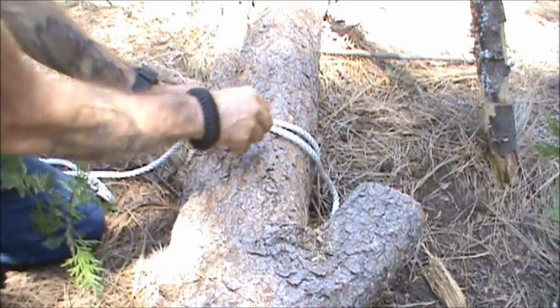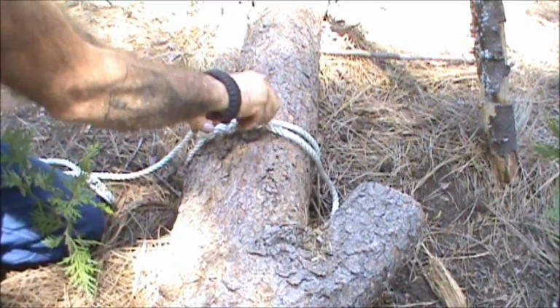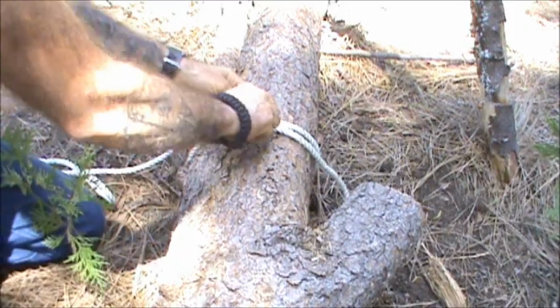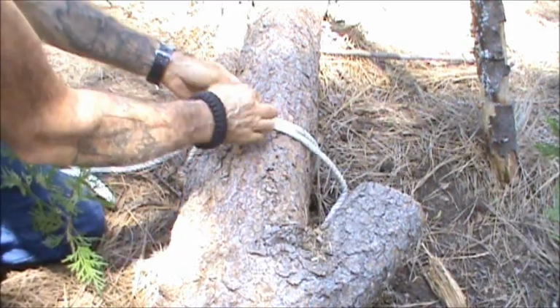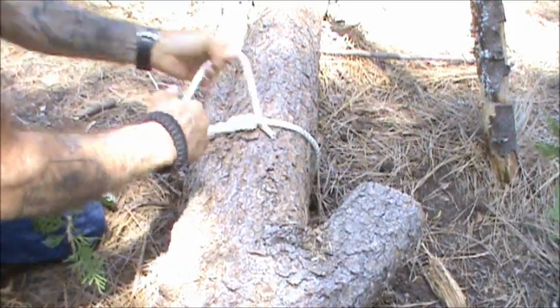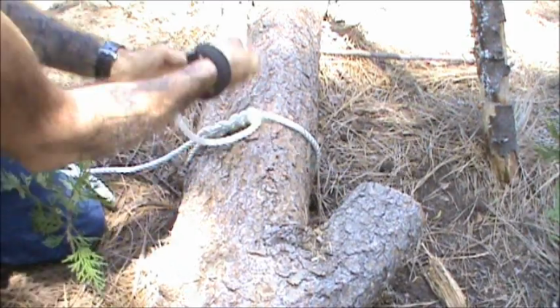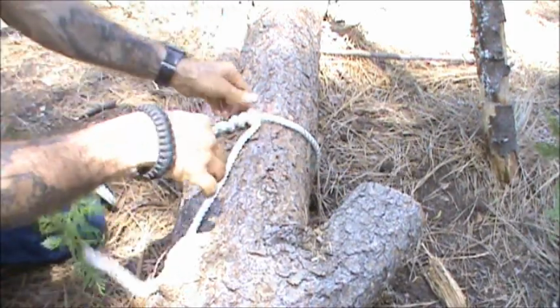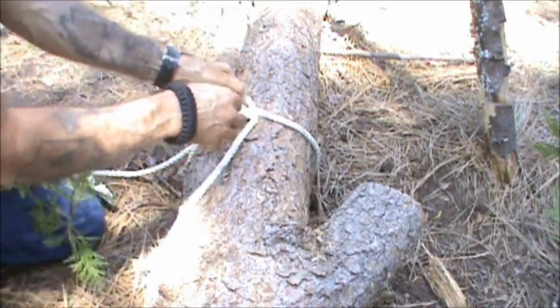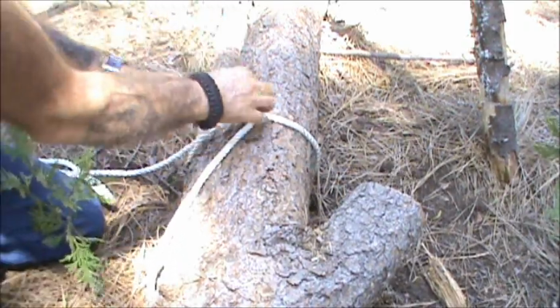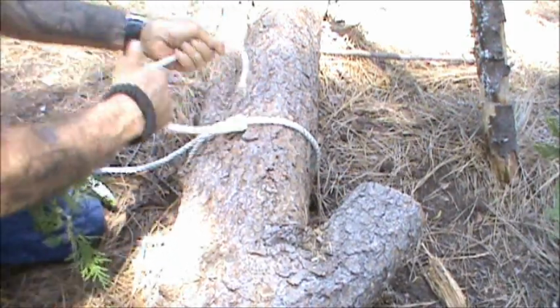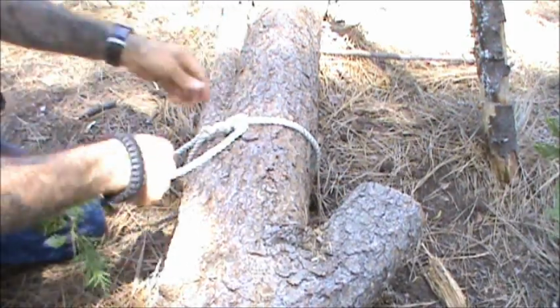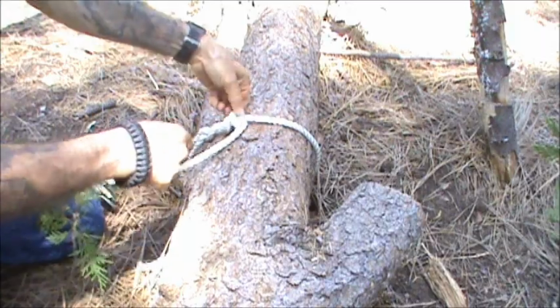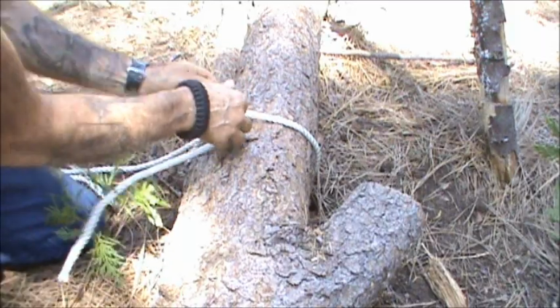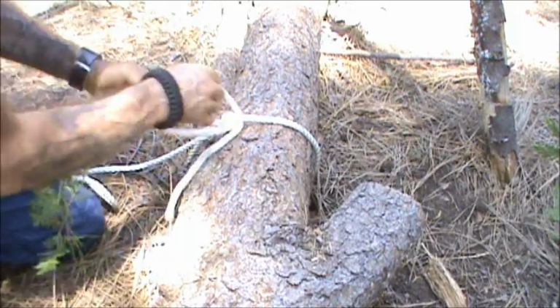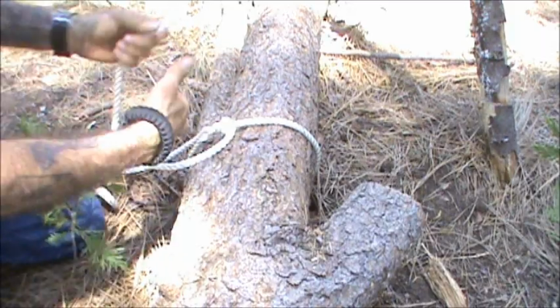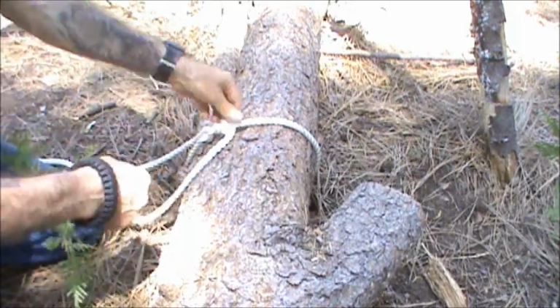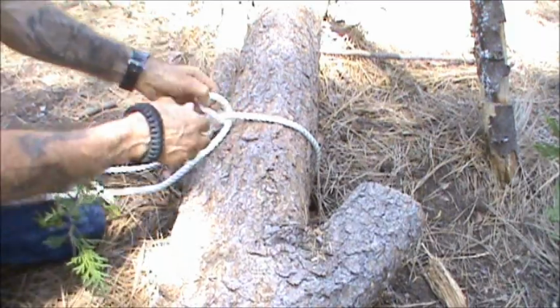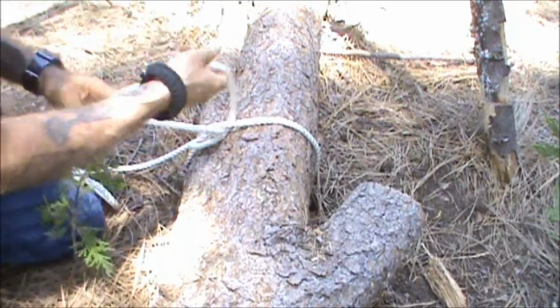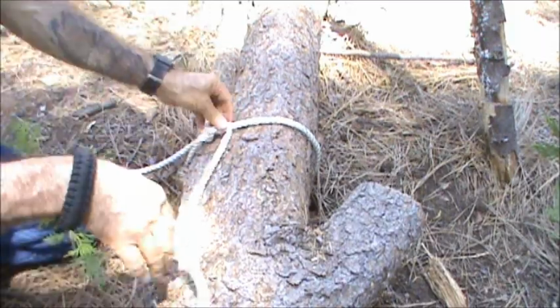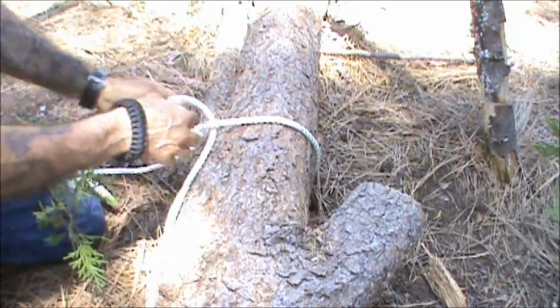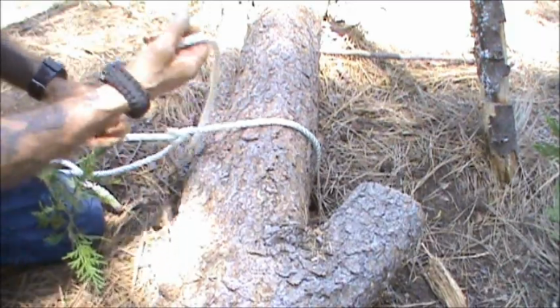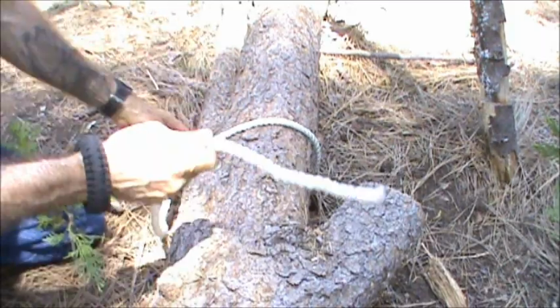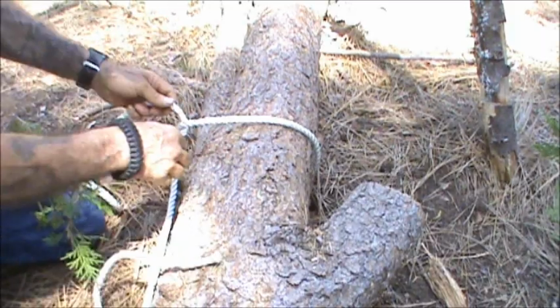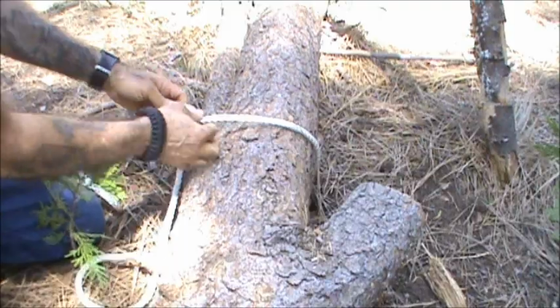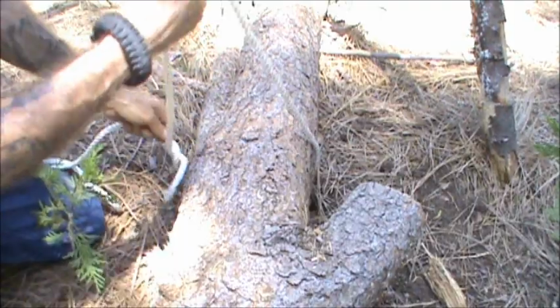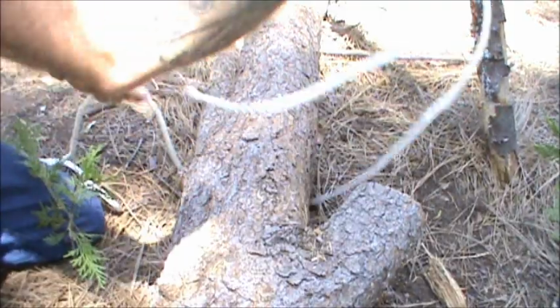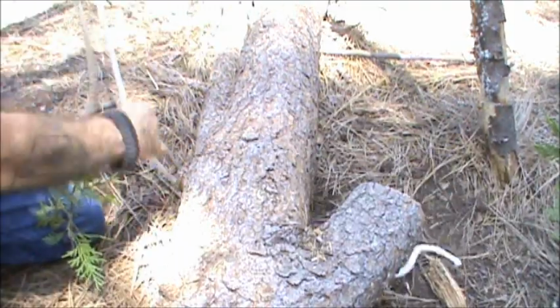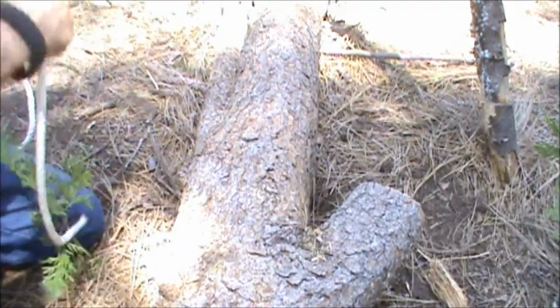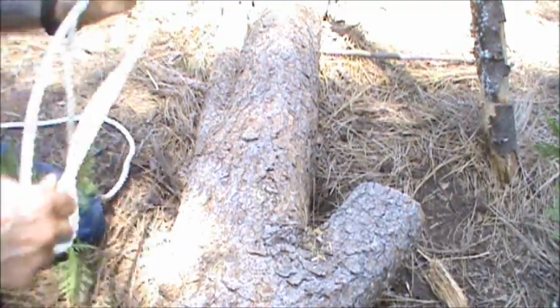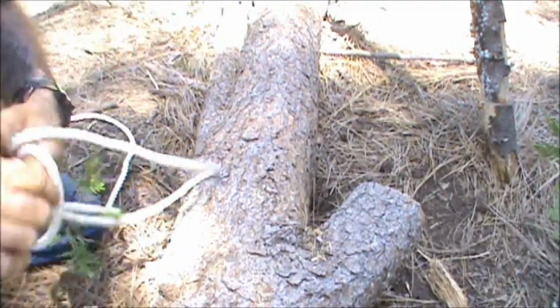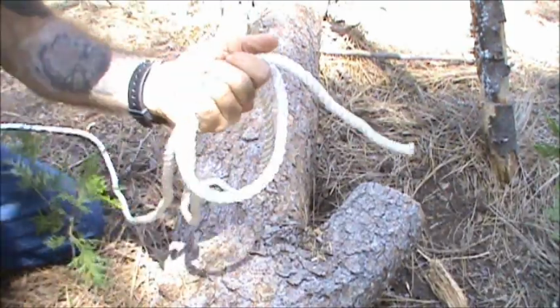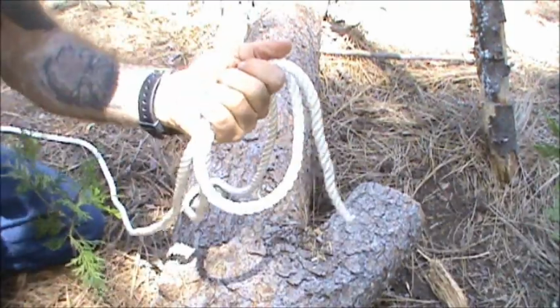To recover, you just do everything in reverse. It doesn't matter how much load you put this under — it's going to be very easy to recover your rope afterwards. Just like that.